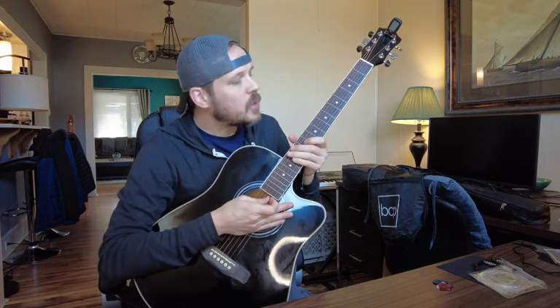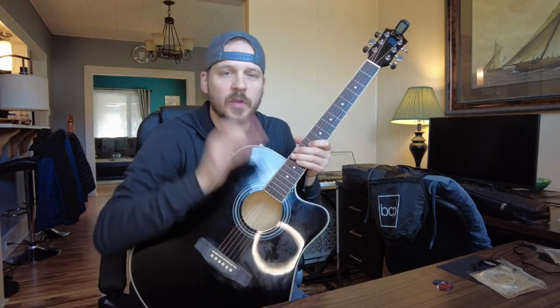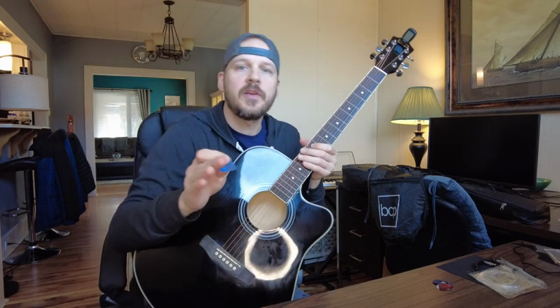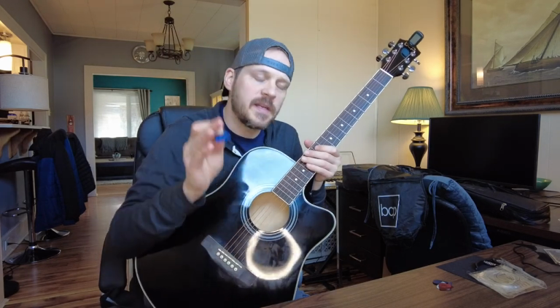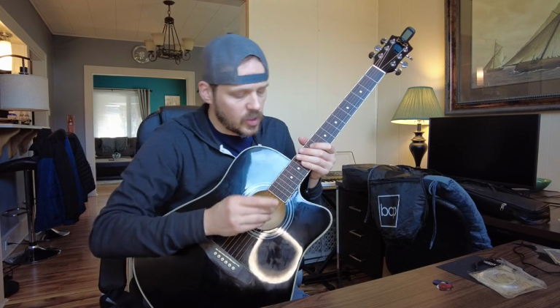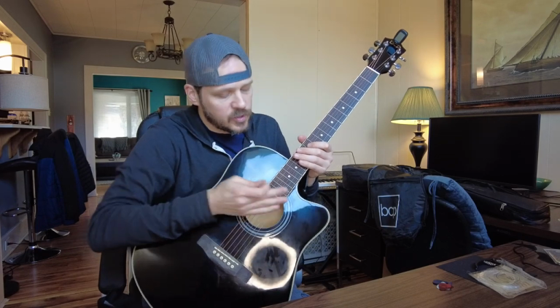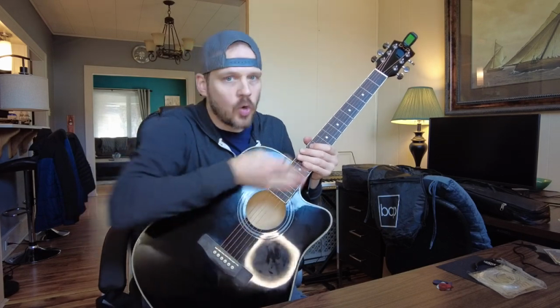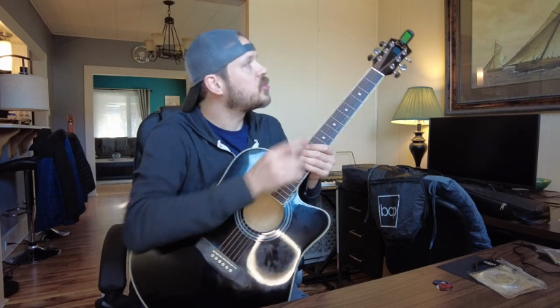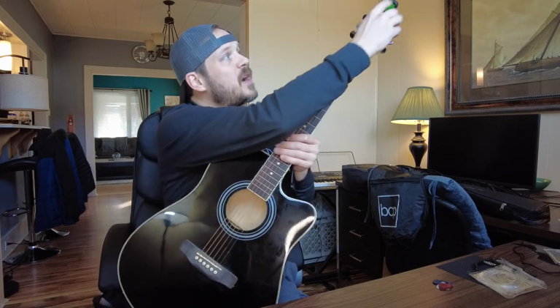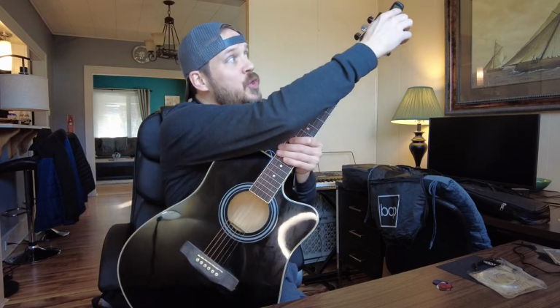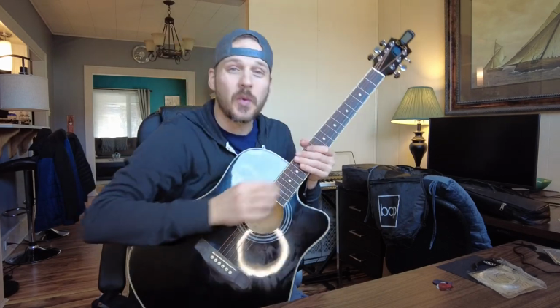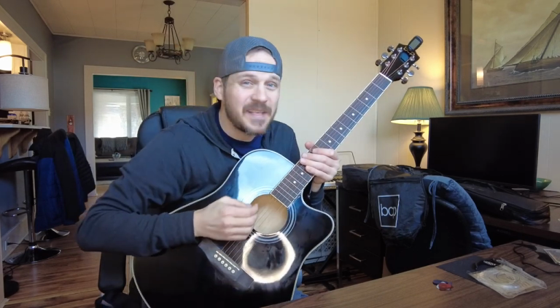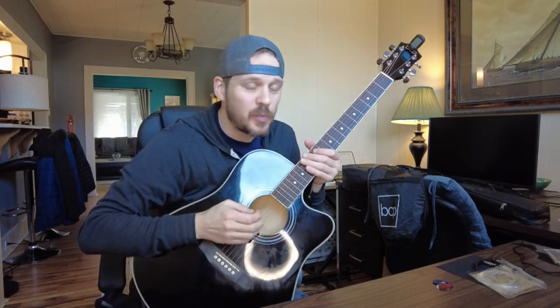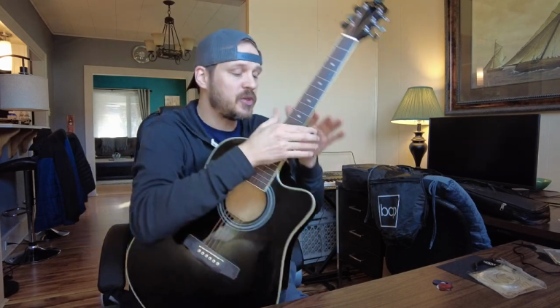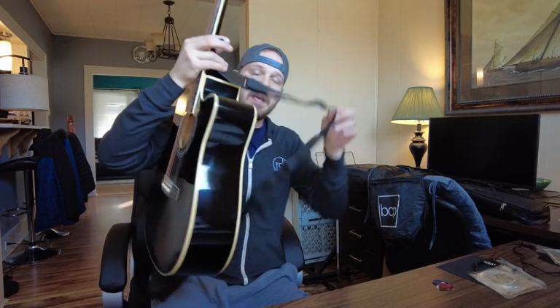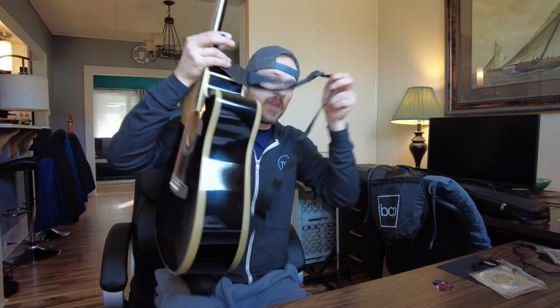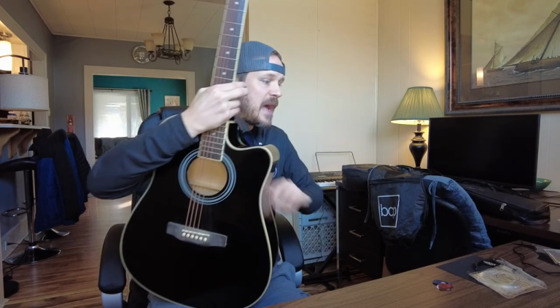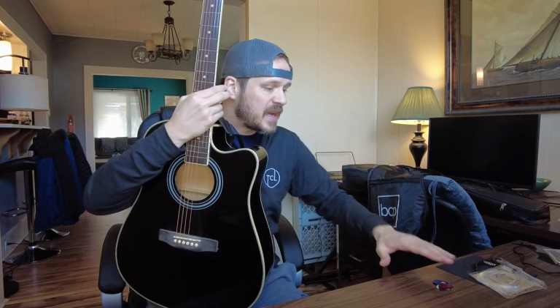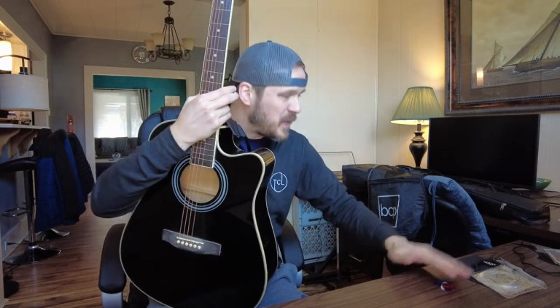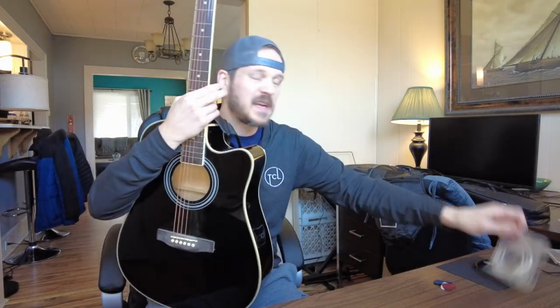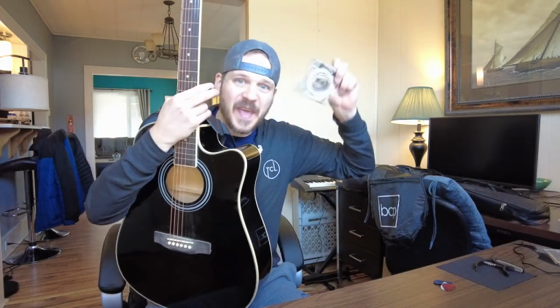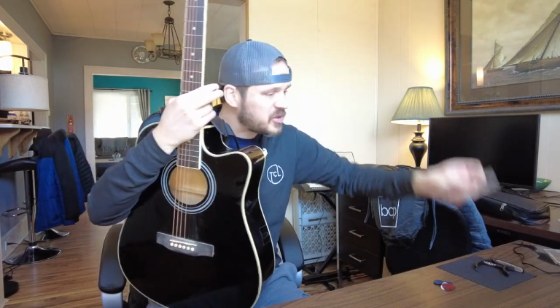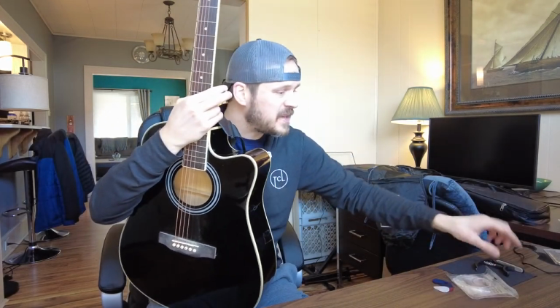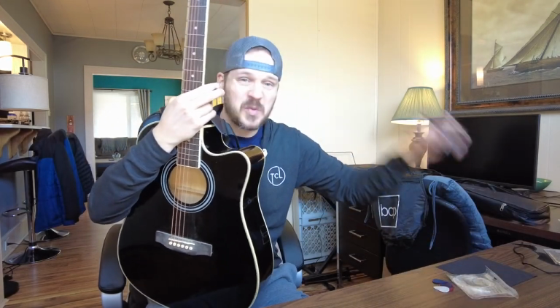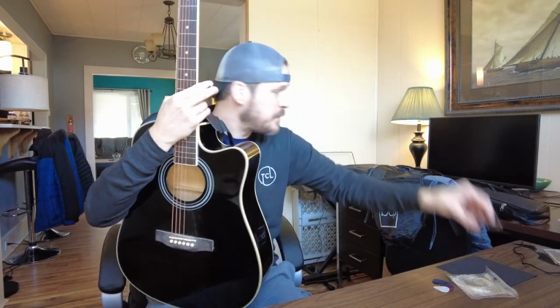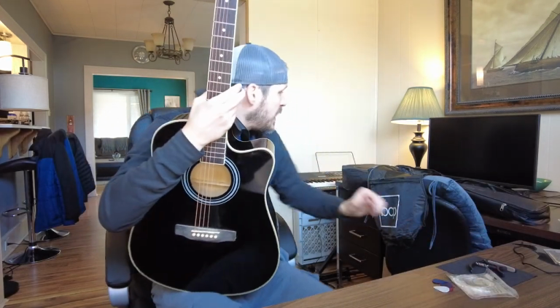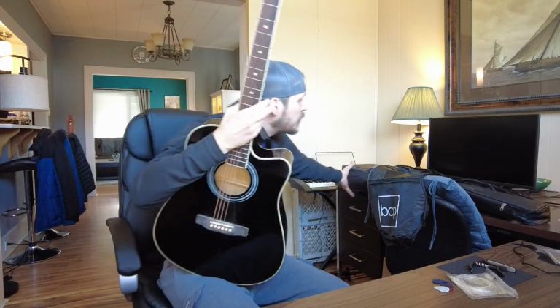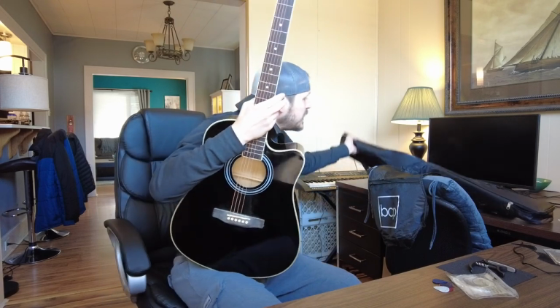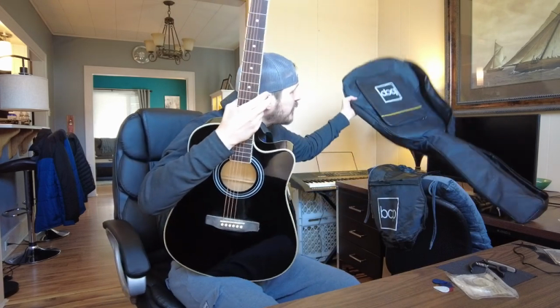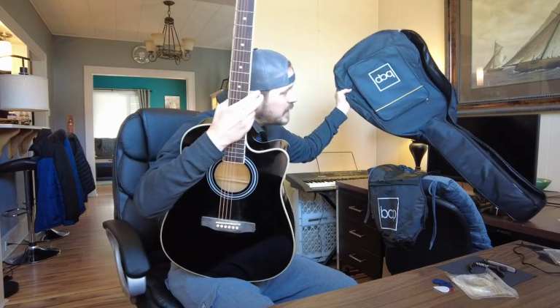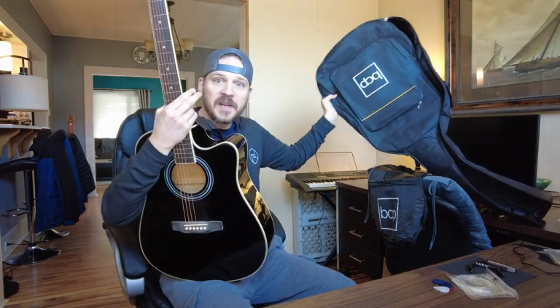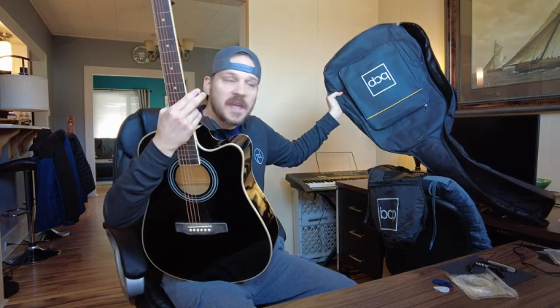It comes with all the things you're going to need to get started — the guitar already strung, a tuner so it's easy to put it in tune, a strap, picks, extra strings, a capo, and a pretty hefty, well-done case.